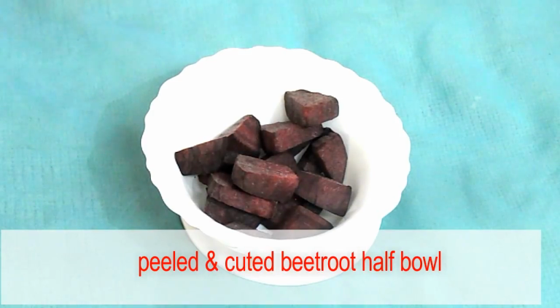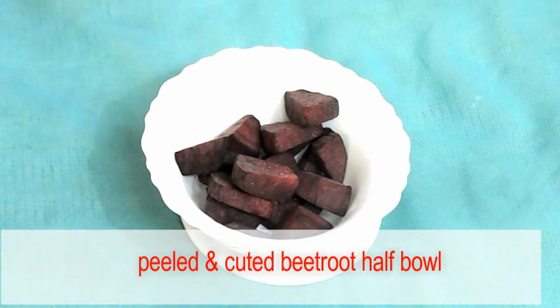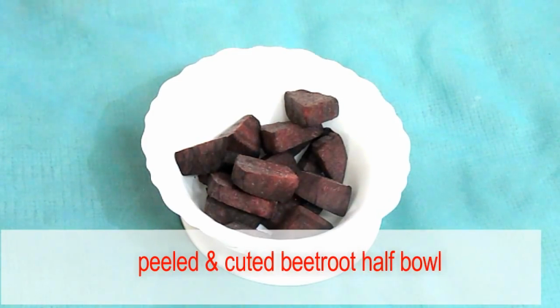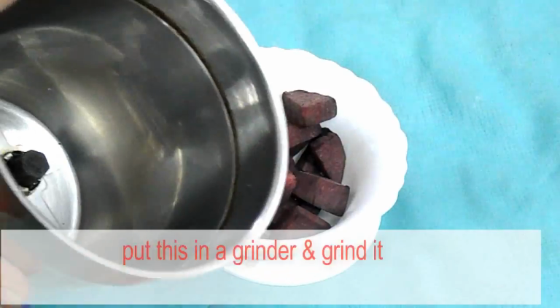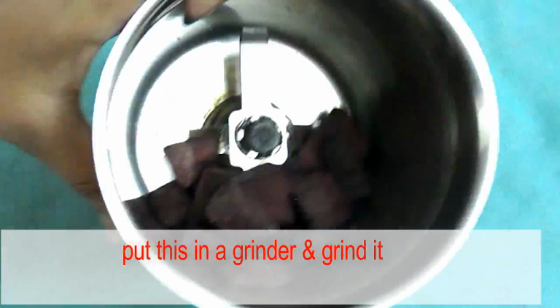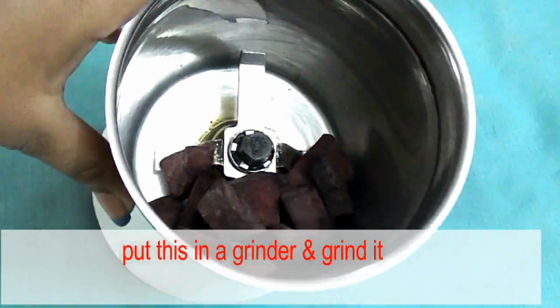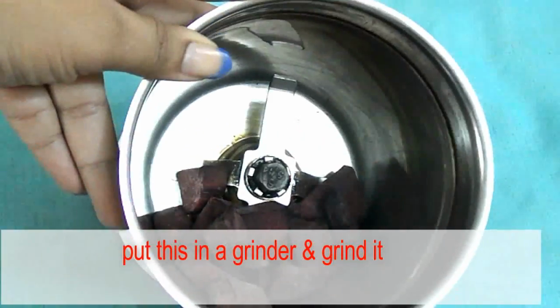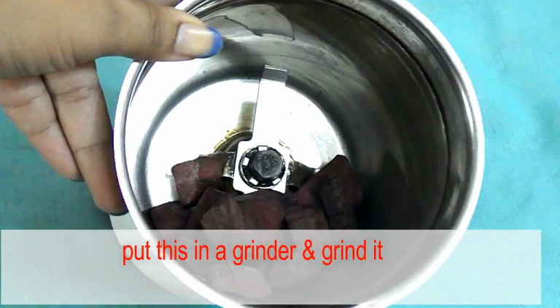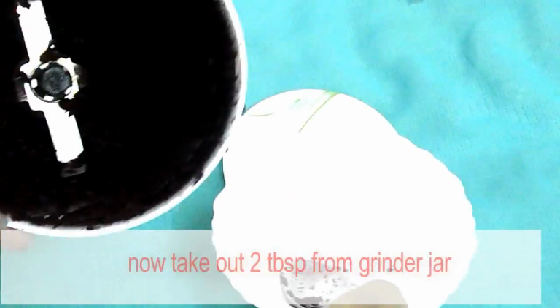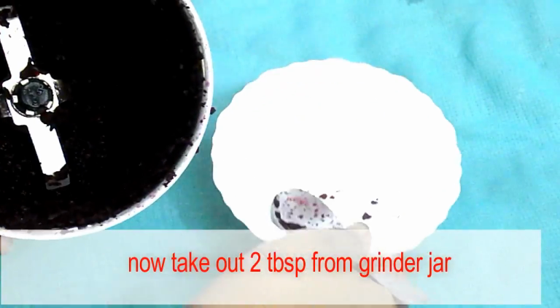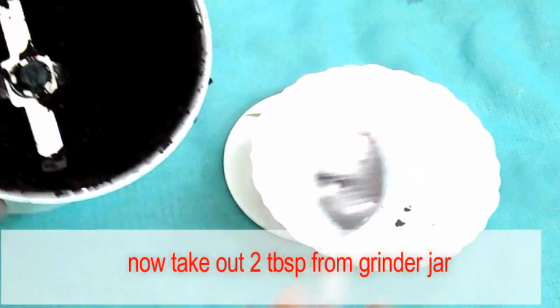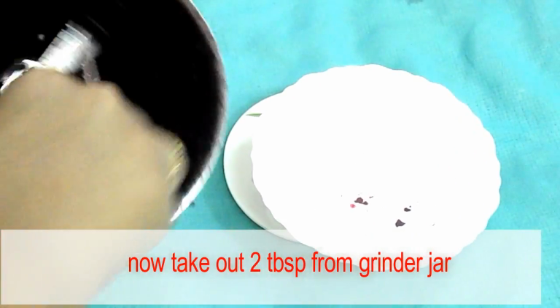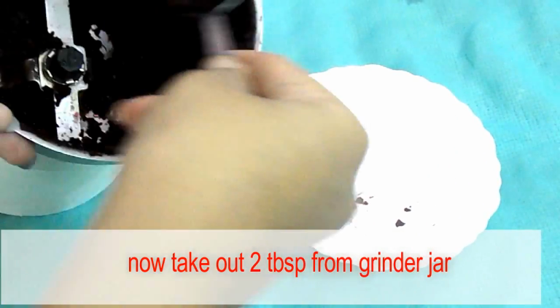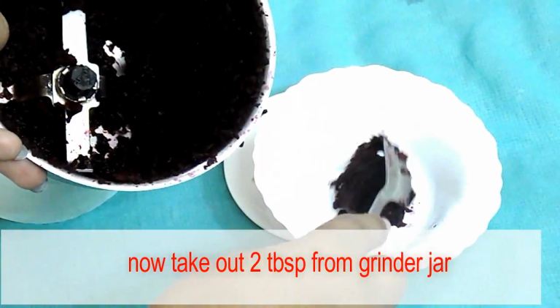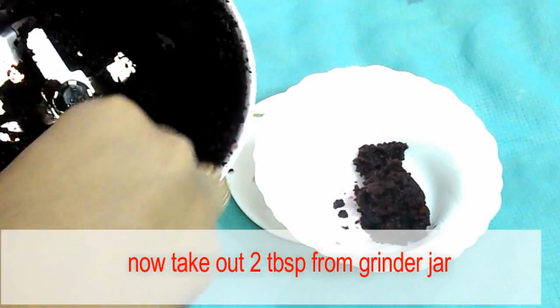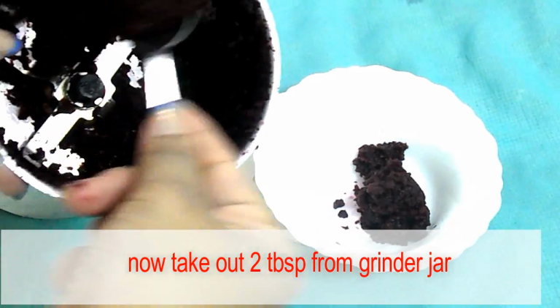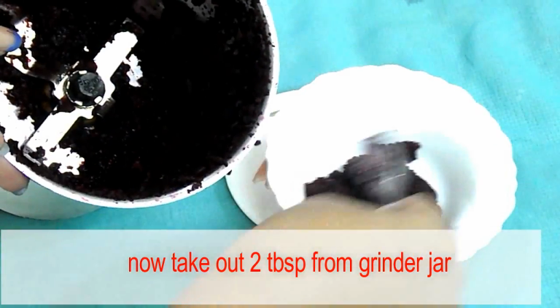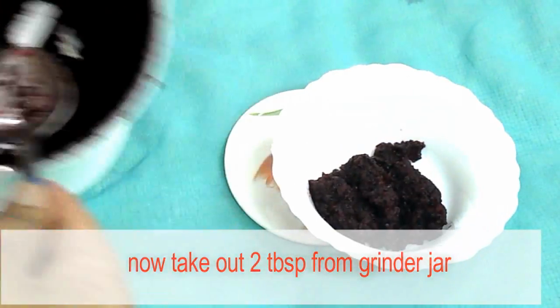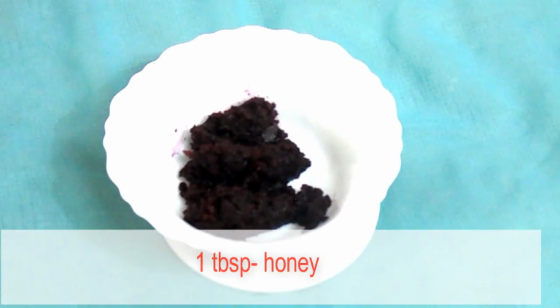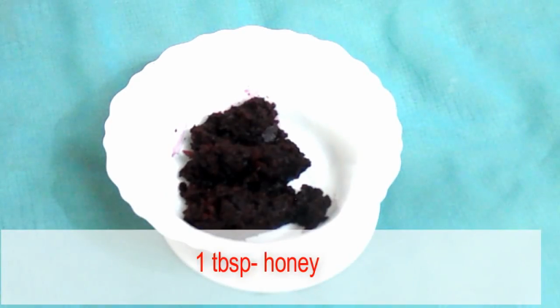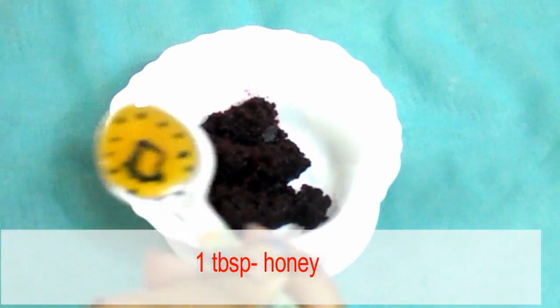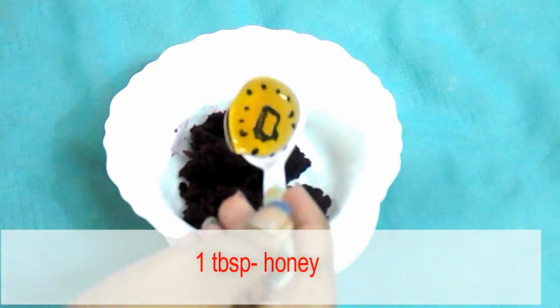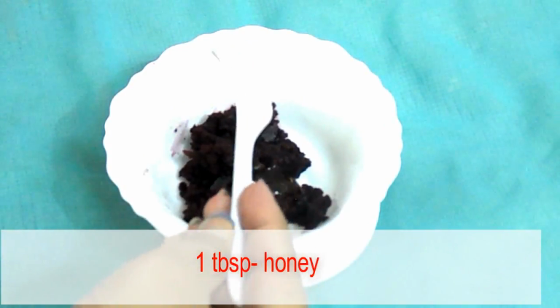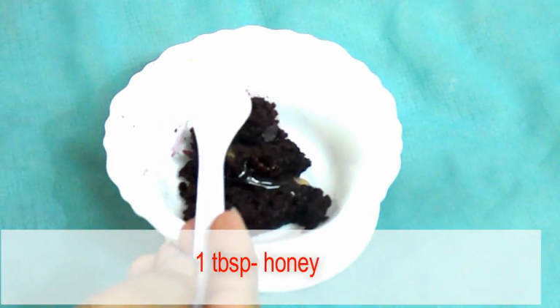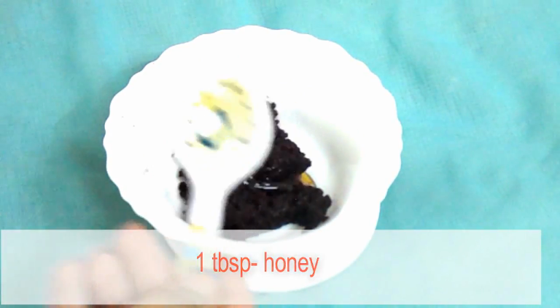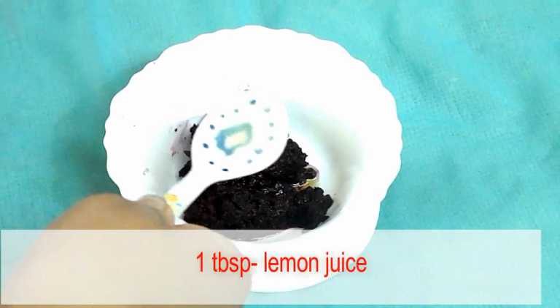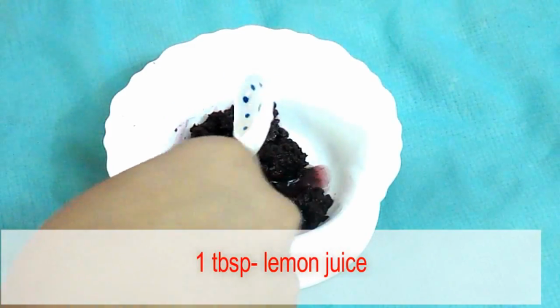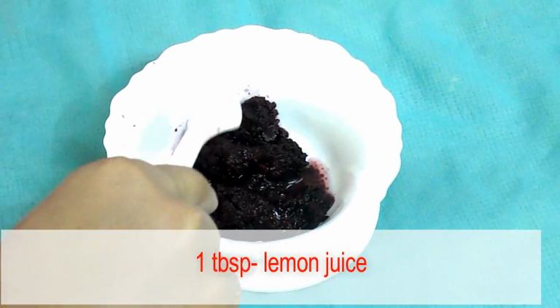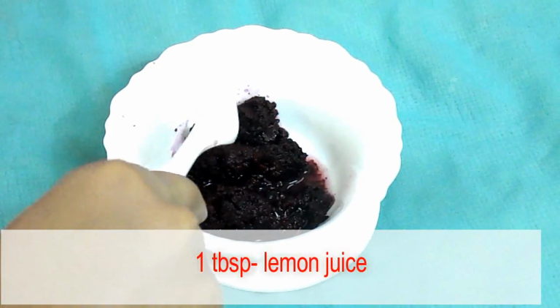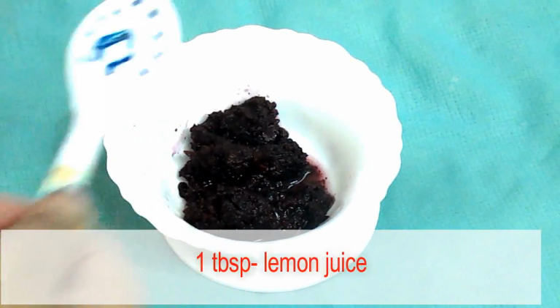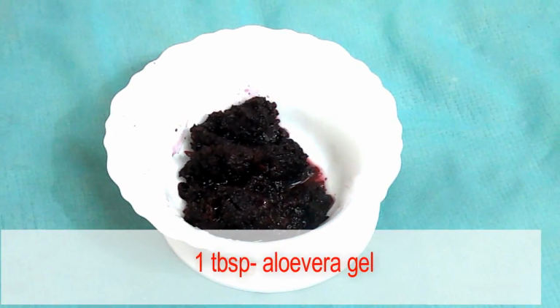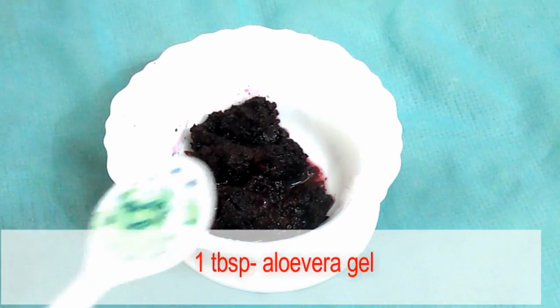Put this in a grinder and grind it. Now take two tablespoons from the grinder jar and put this in a bowl. Into this add one tablespoon of honey, one tablespoon of lemon juice, and one tablespoon of aloe vera gel.